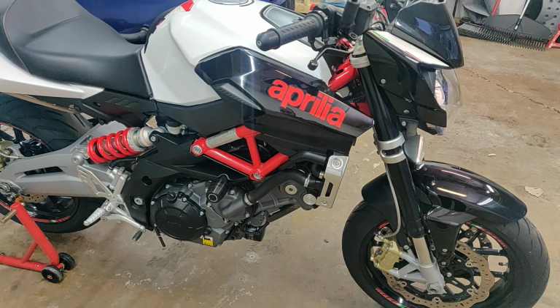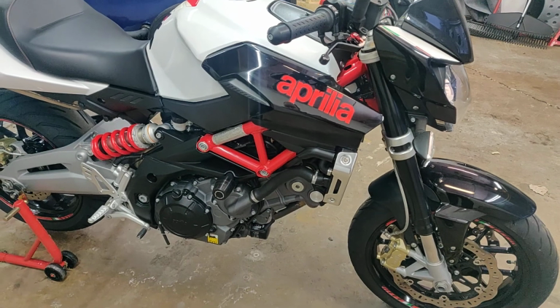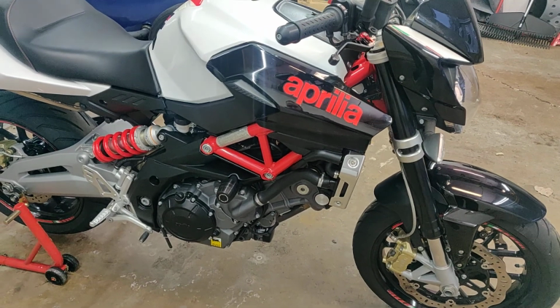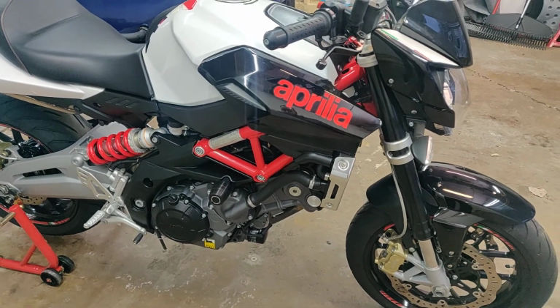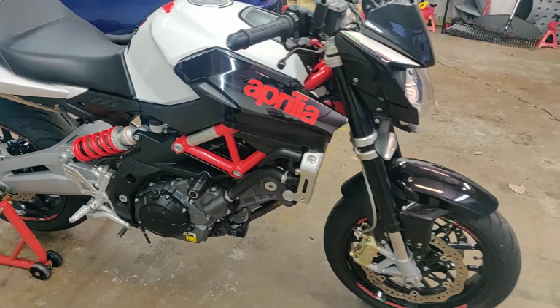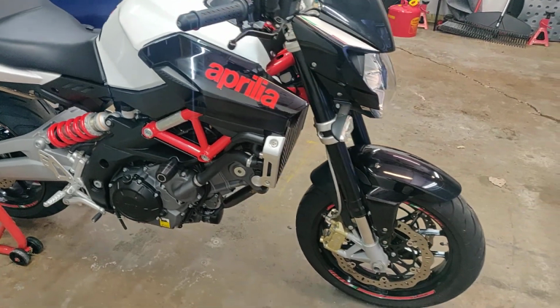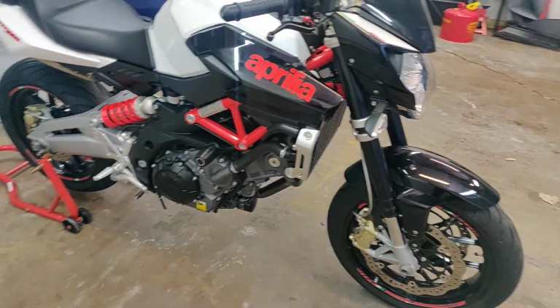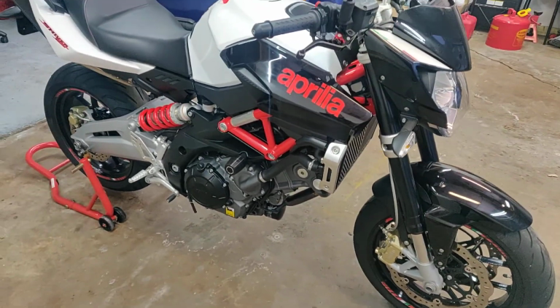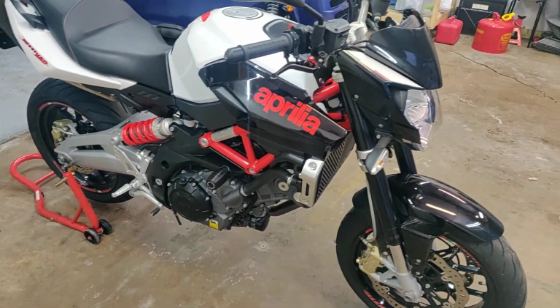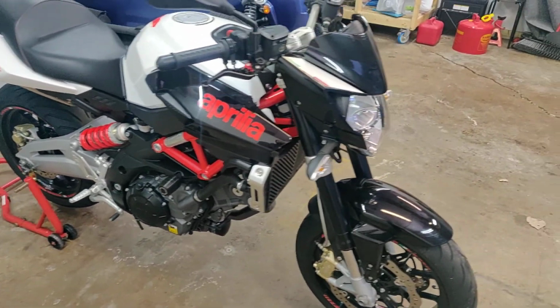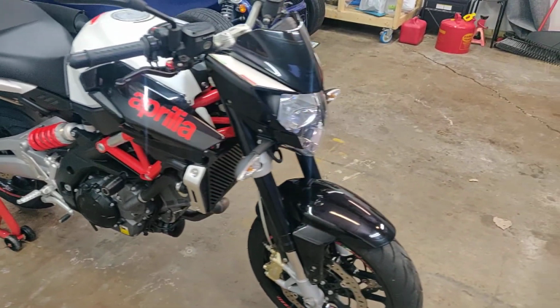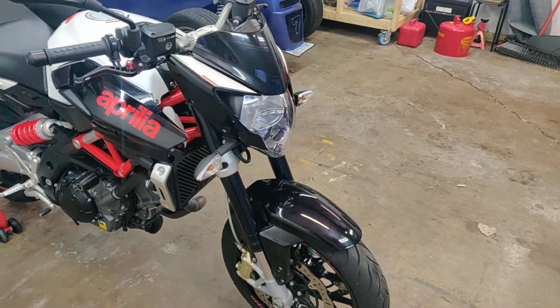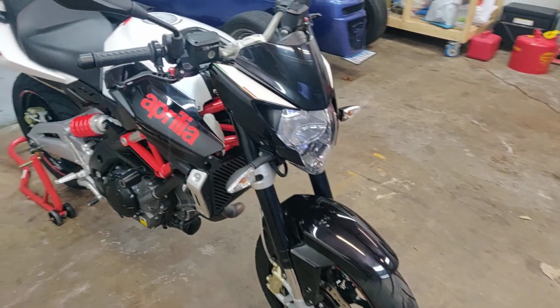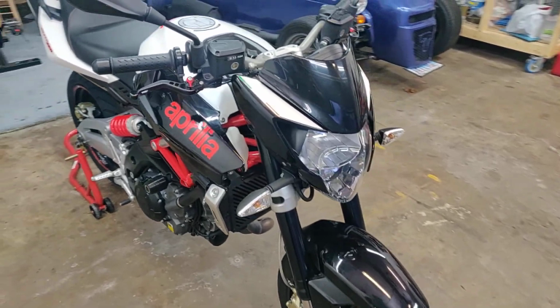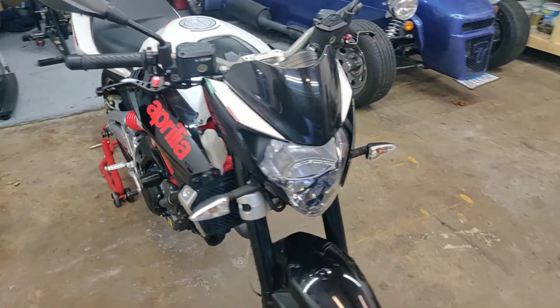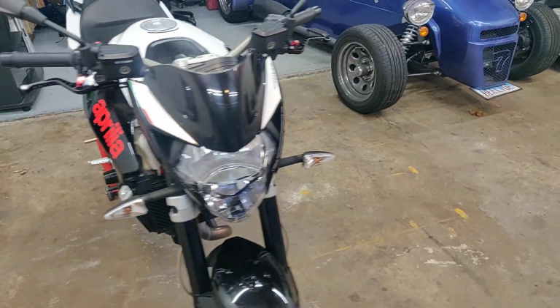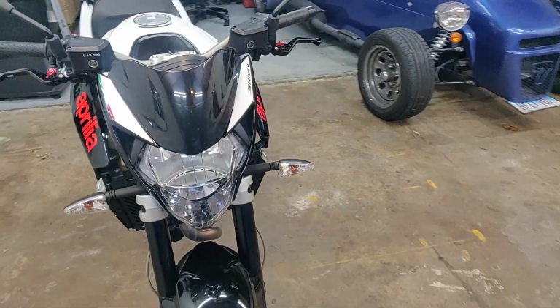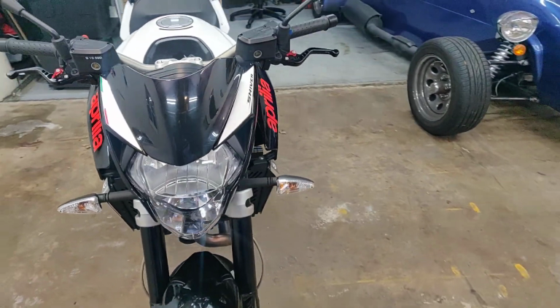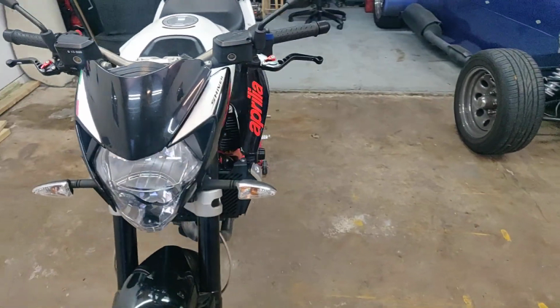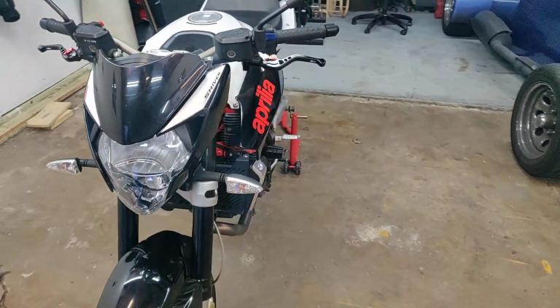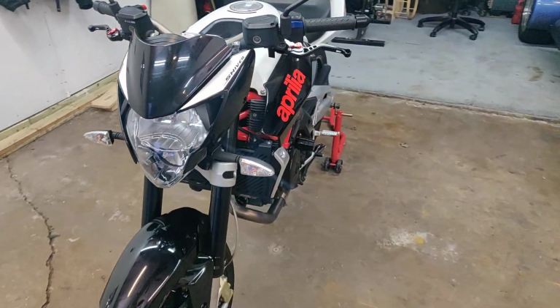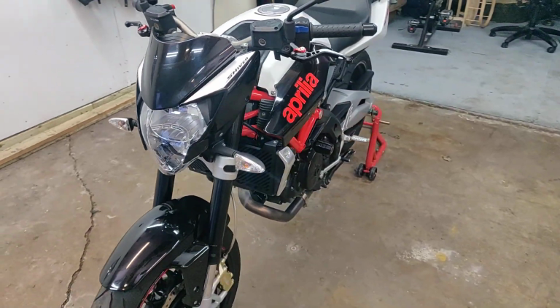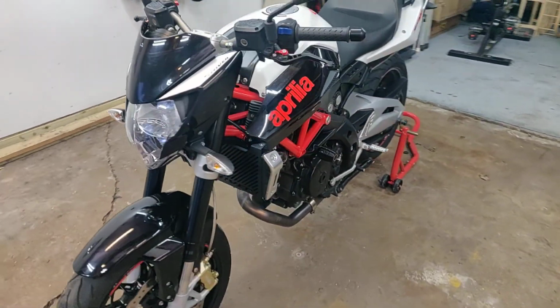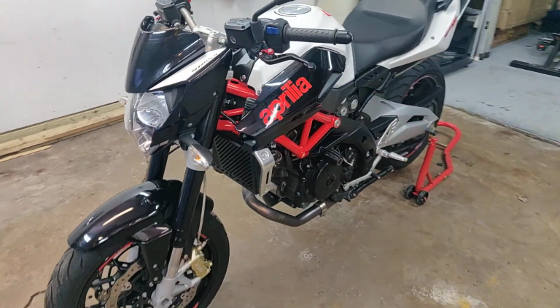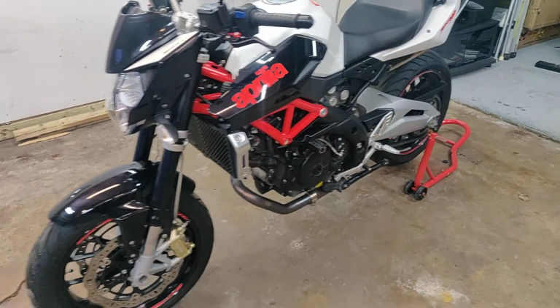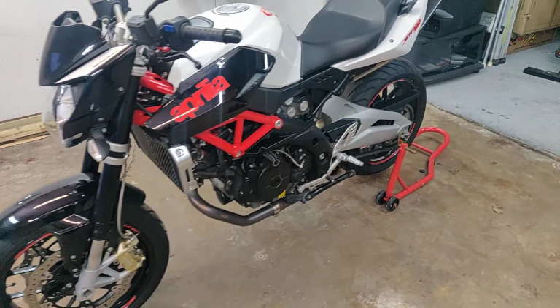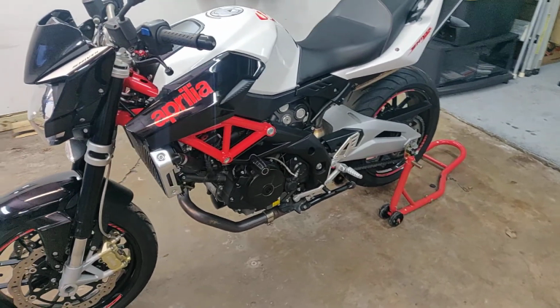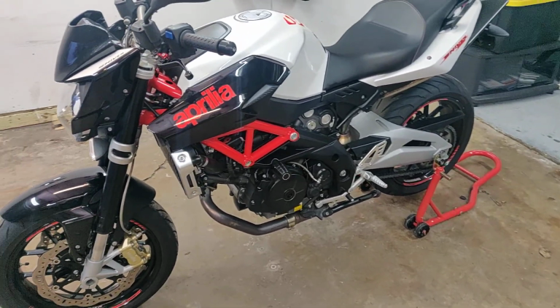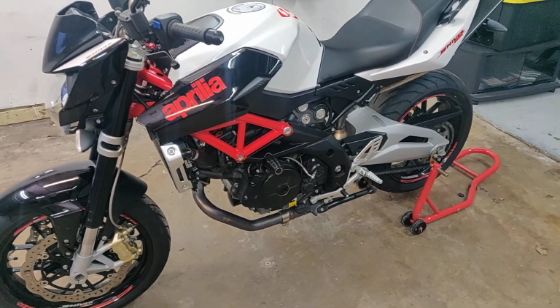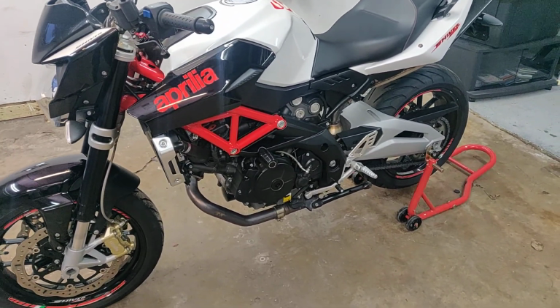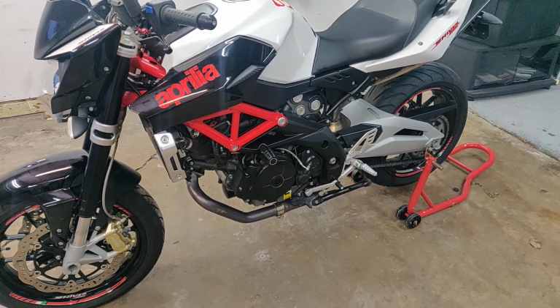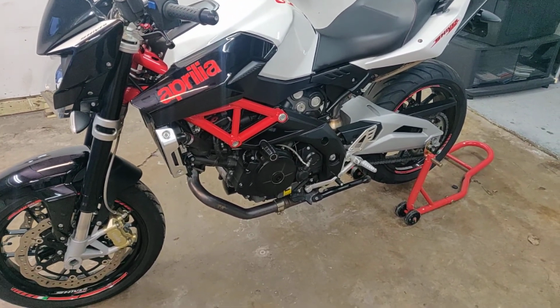This is my 2013 Aprilia Shiver. It's a 750. It's currently for sale on Craigslist. If you're interested, it's a clean bike. Never been dropped before. Runs great.